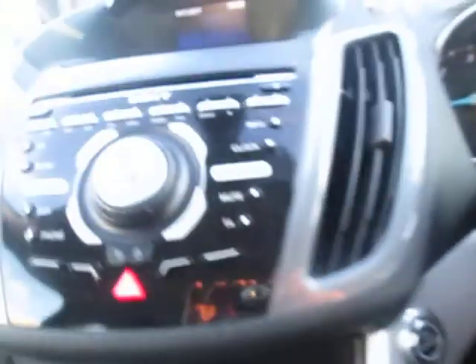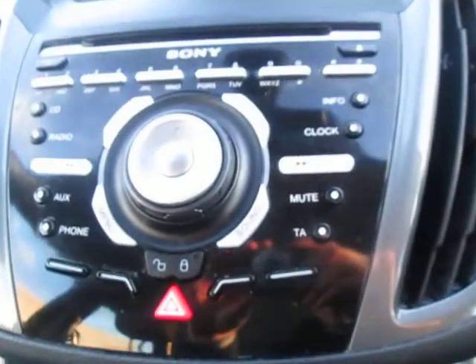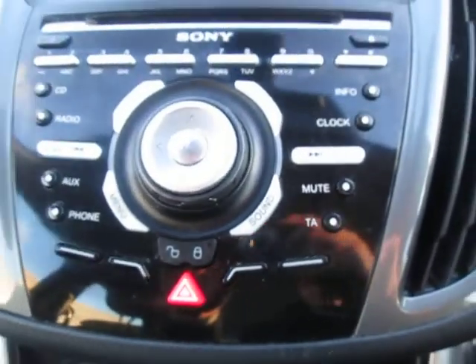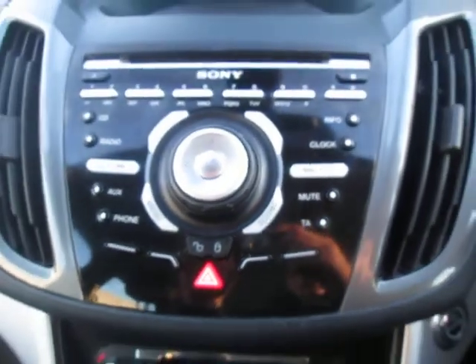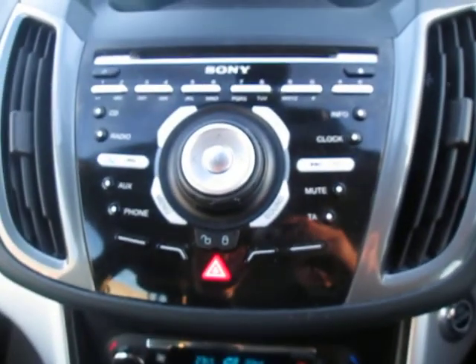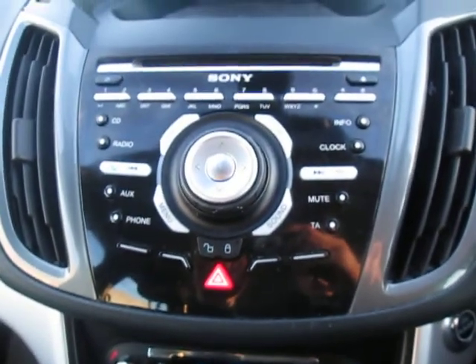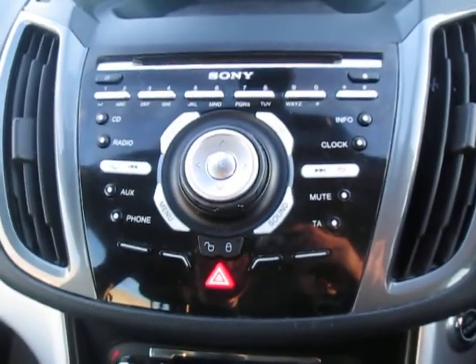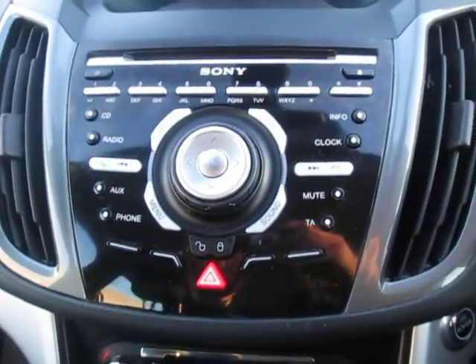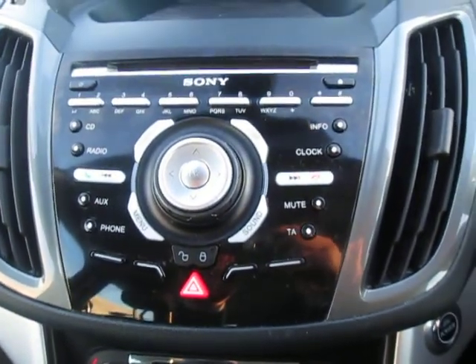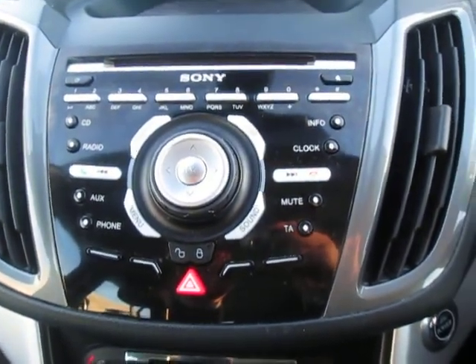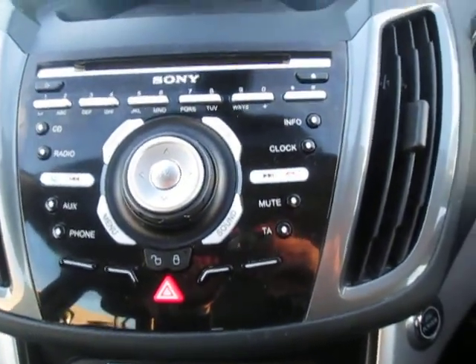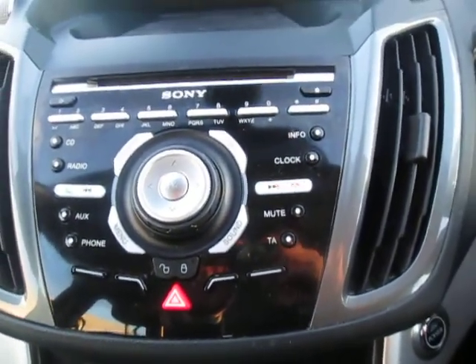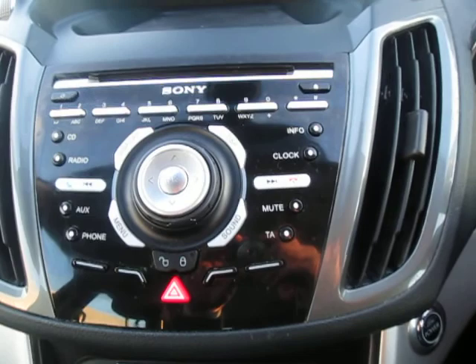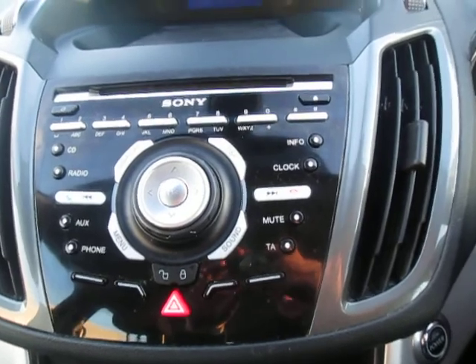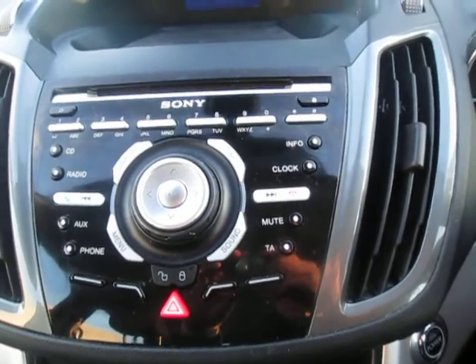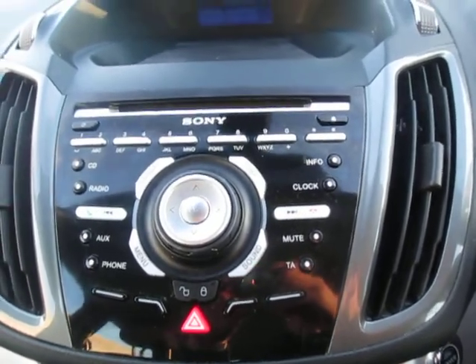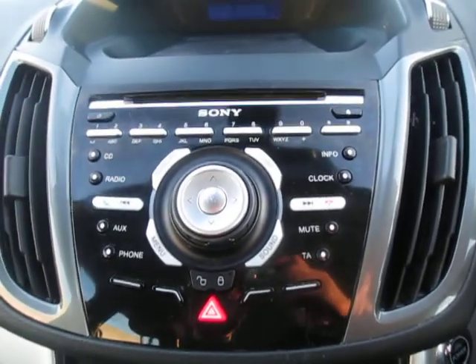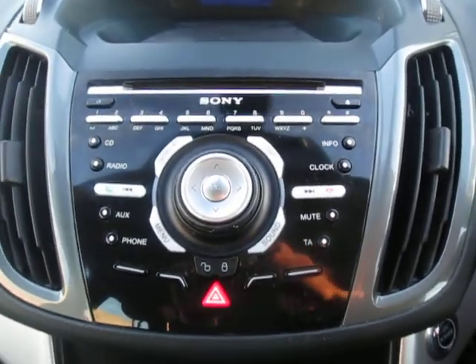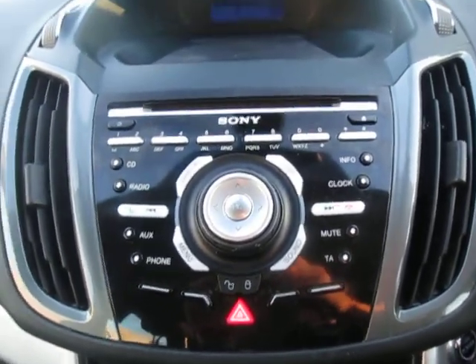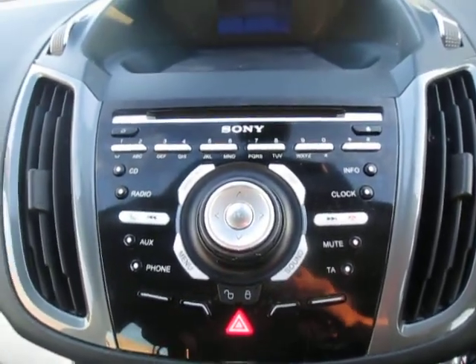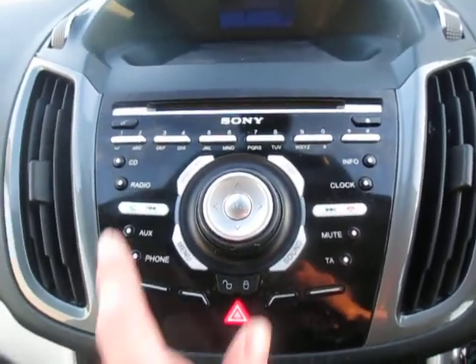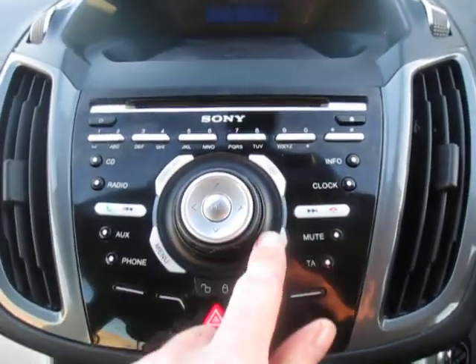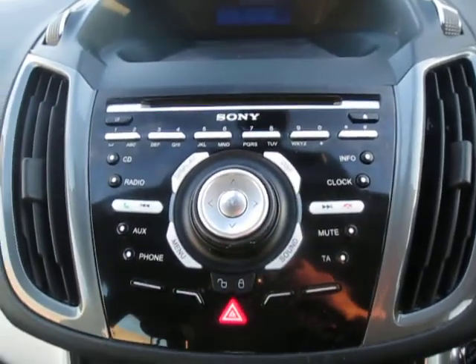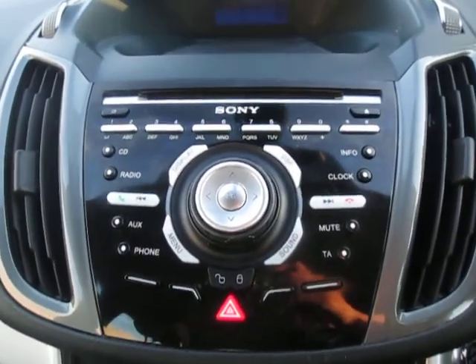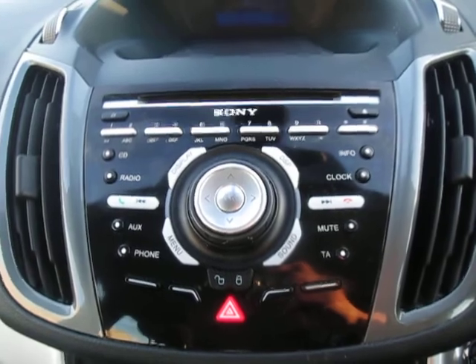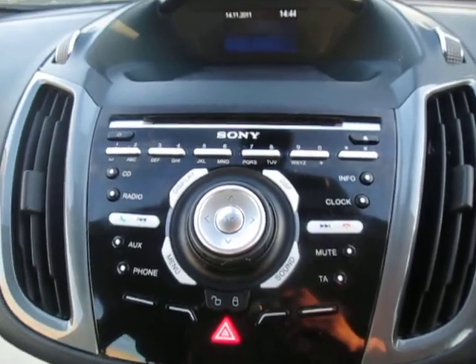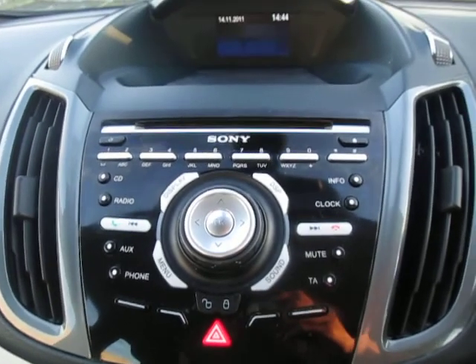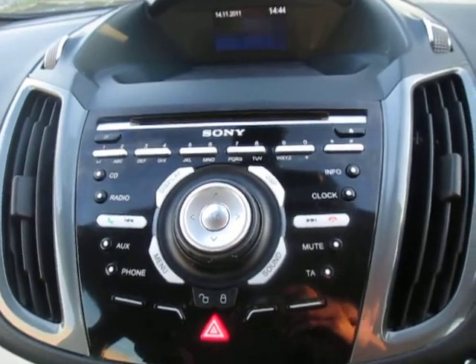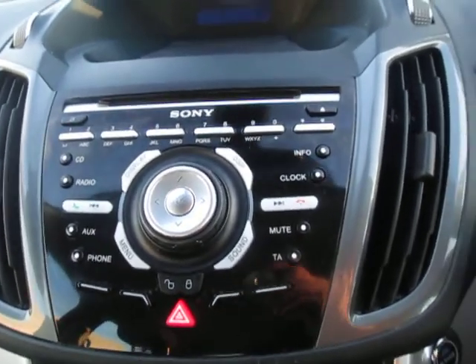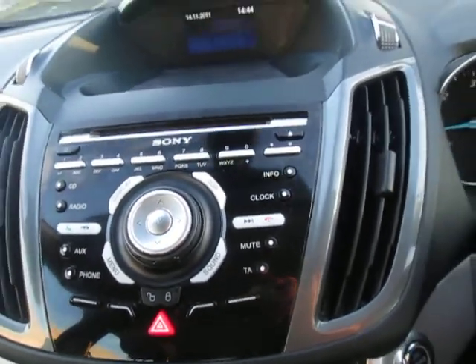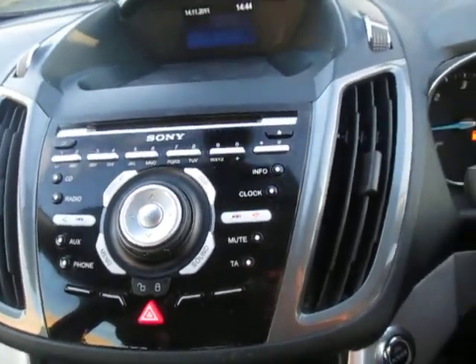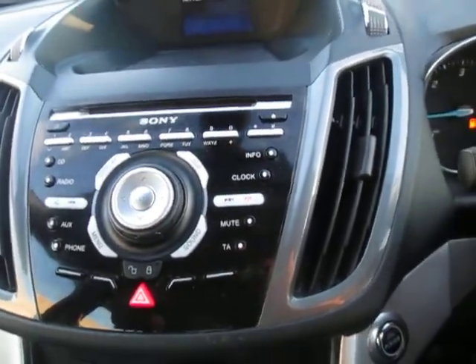We have a Sony digital stereo system with nine speakers — it's a really good system that also has Bluetooth, so you can listen to your music through your phone and make calls hands-free, because we do have voice activation.